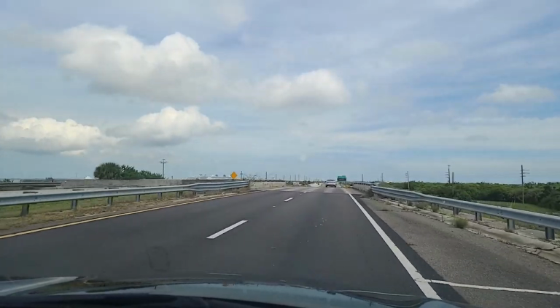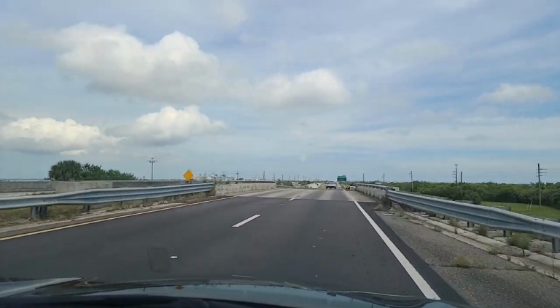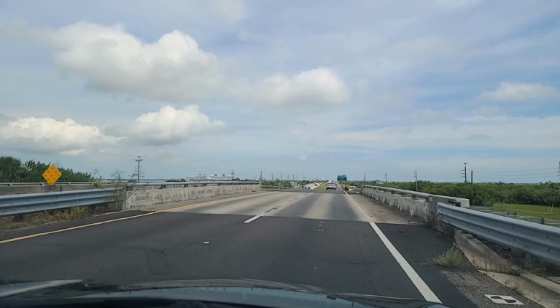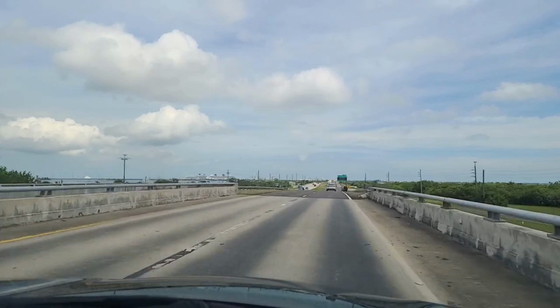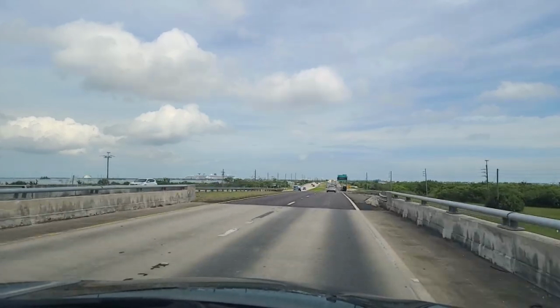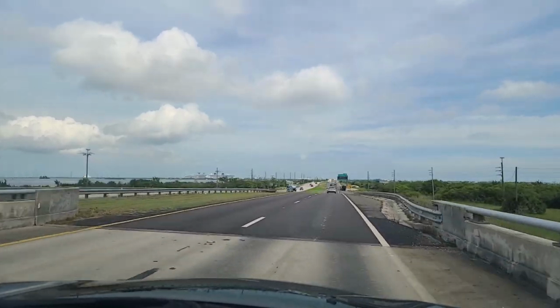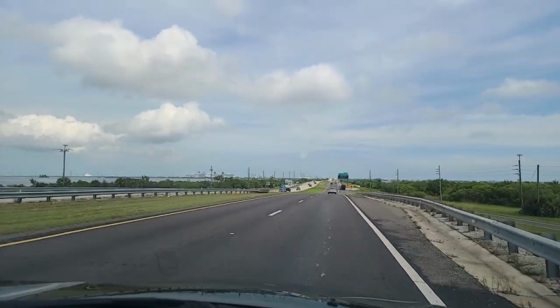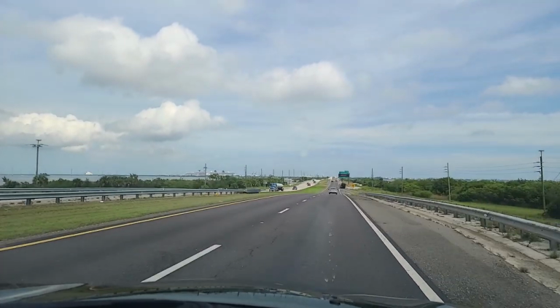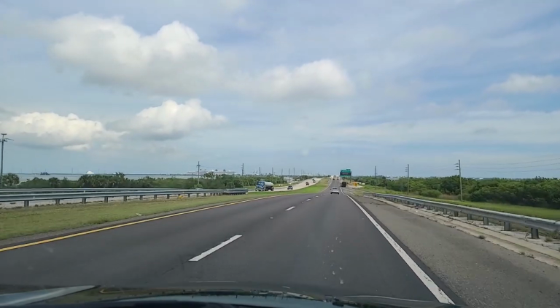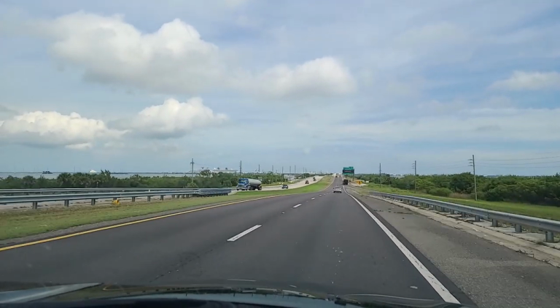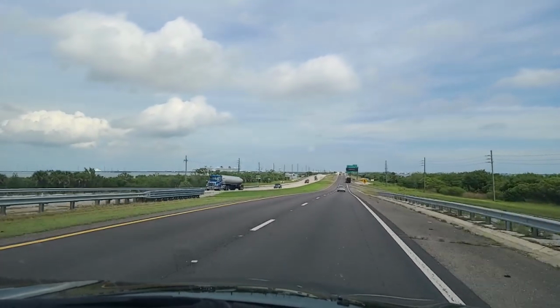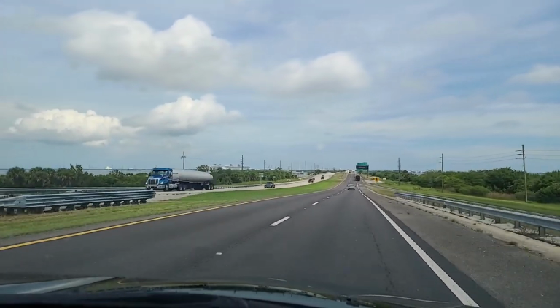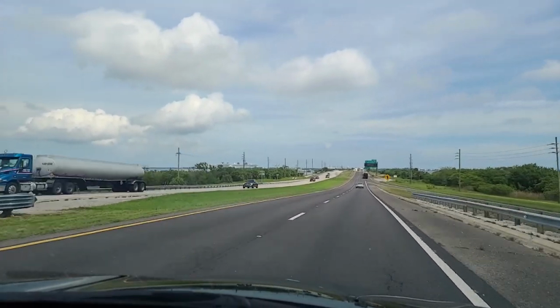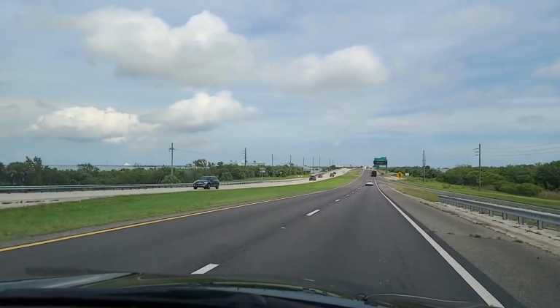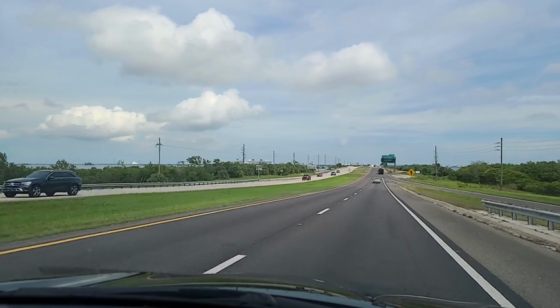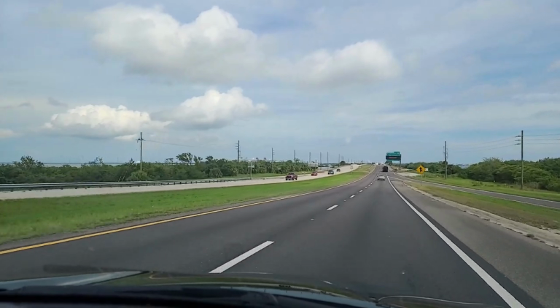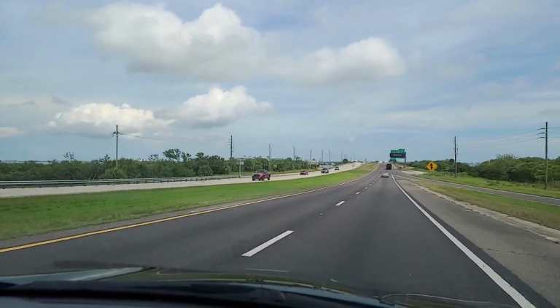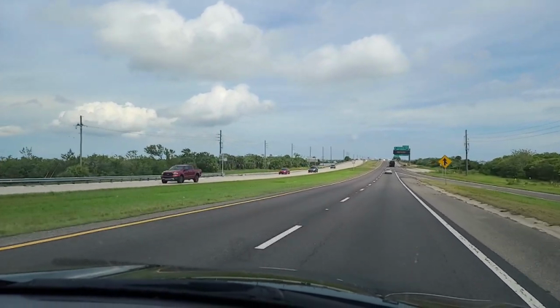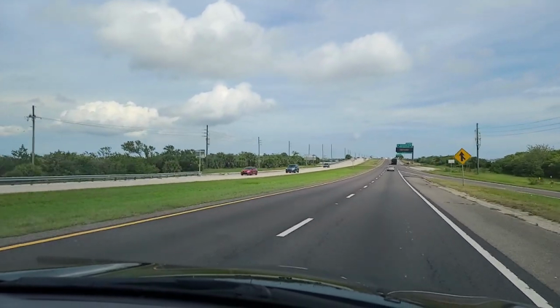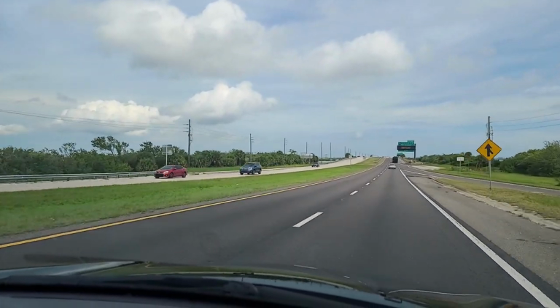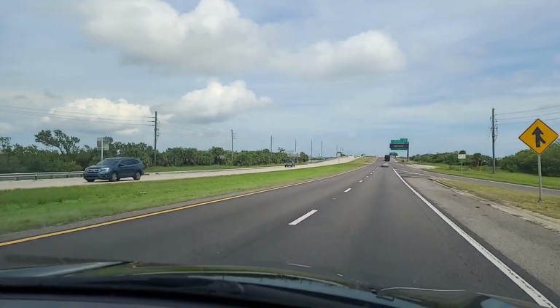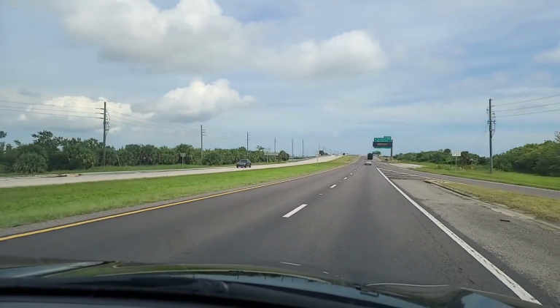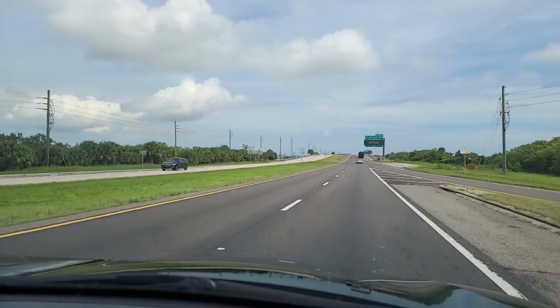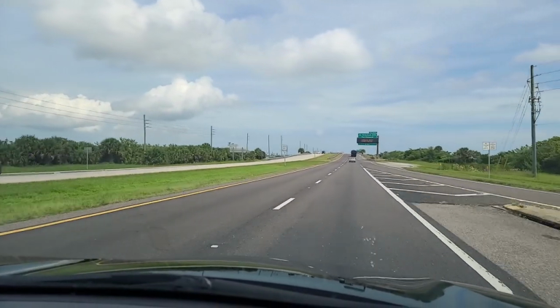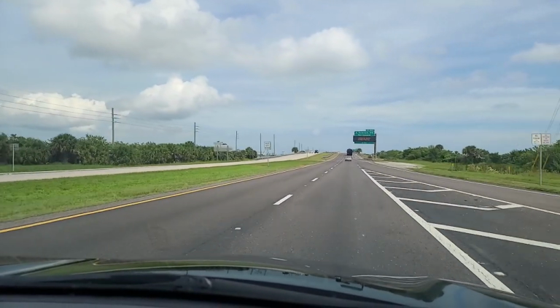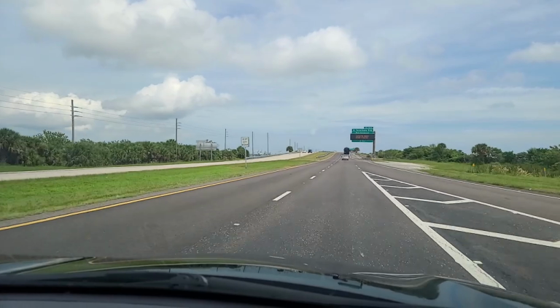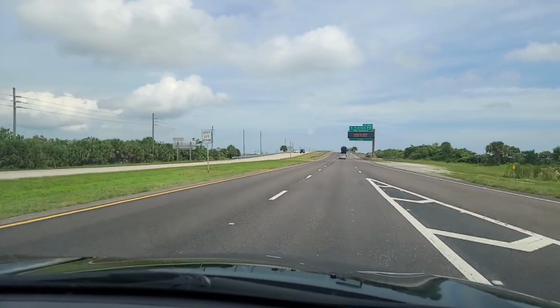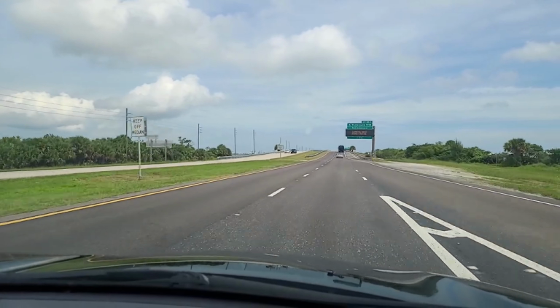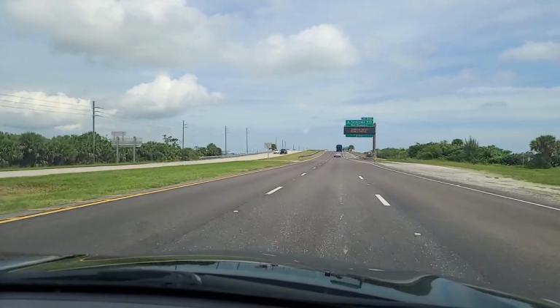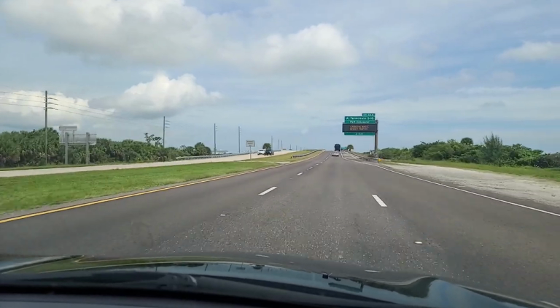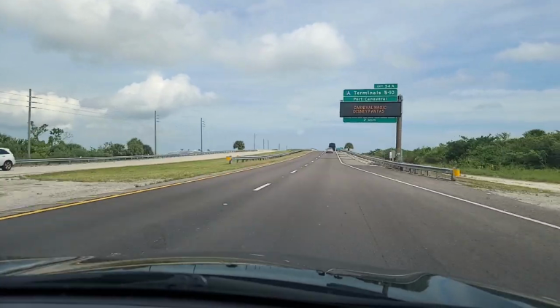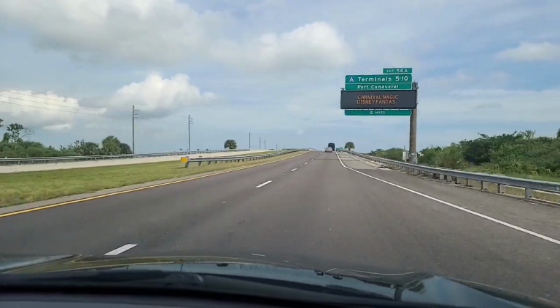Today I think we've got Disney Fantasy over there to the left. The Carnival Conquest is parked on the other side of her, and hard to see from this far out is the Carnival Mardi Gras, far off to the right.